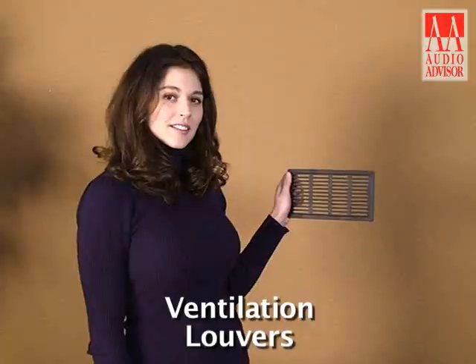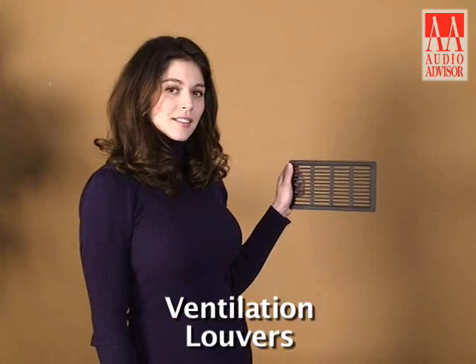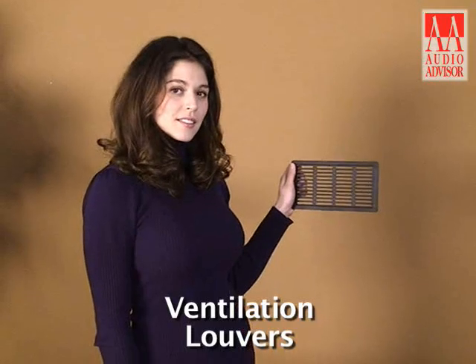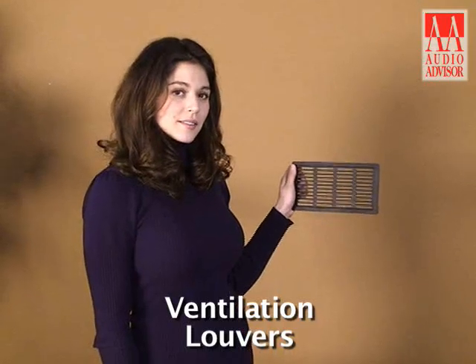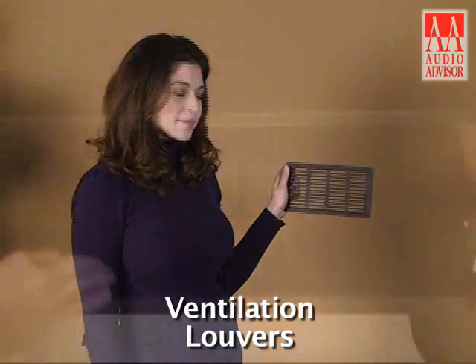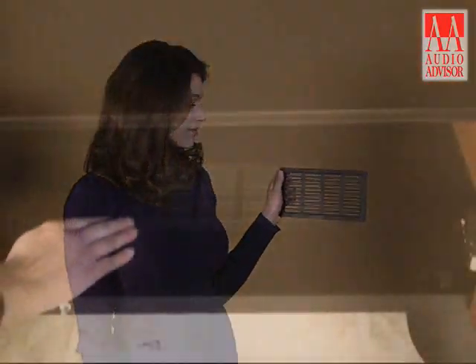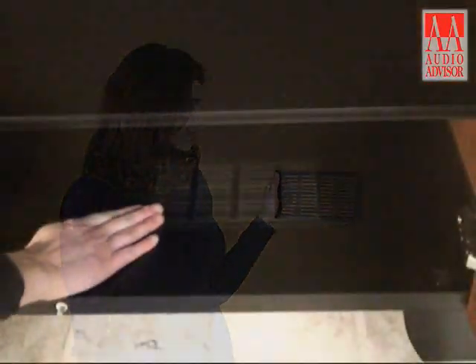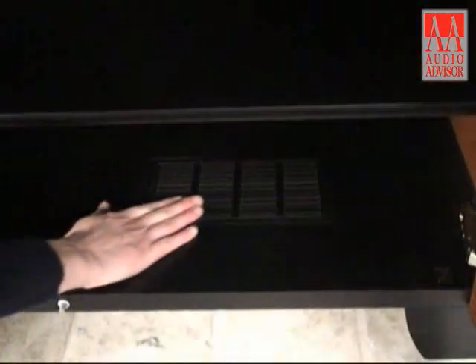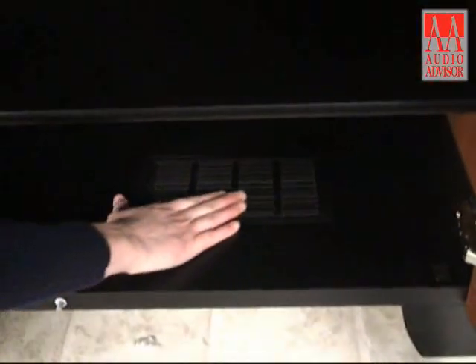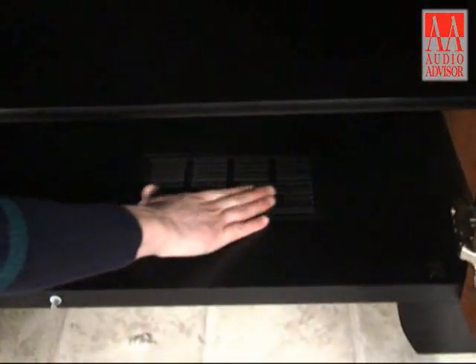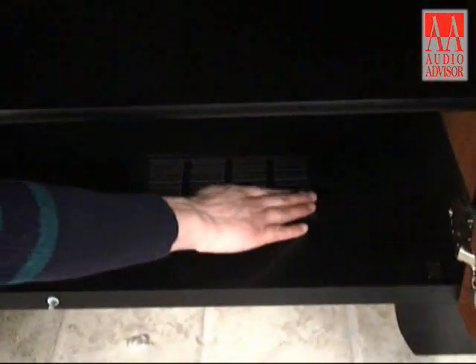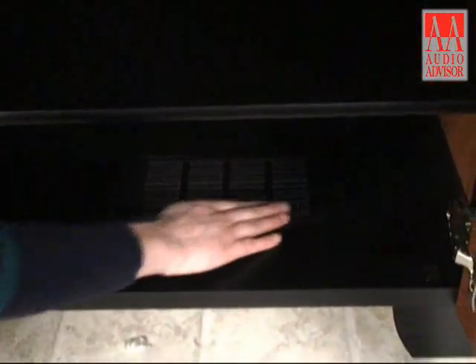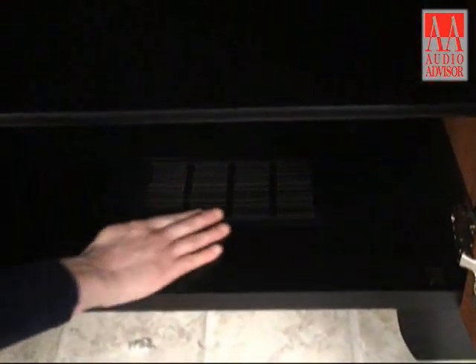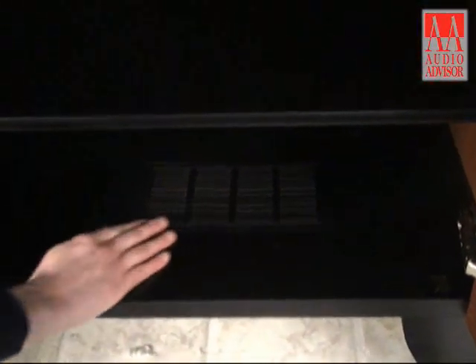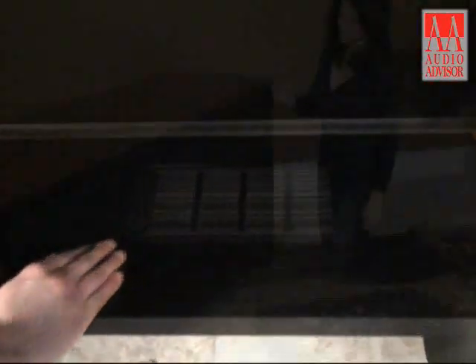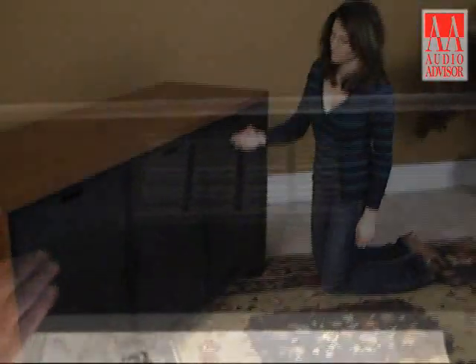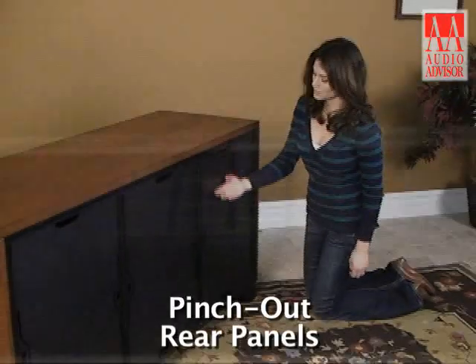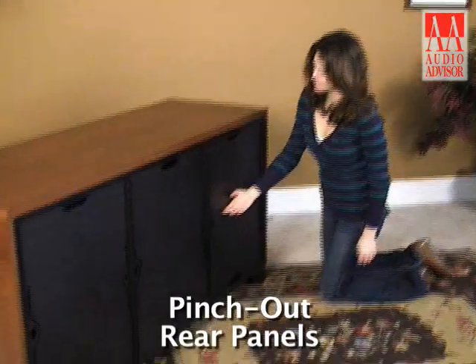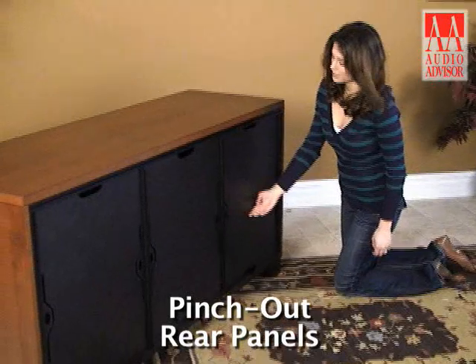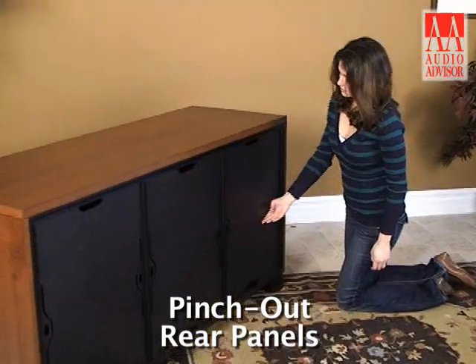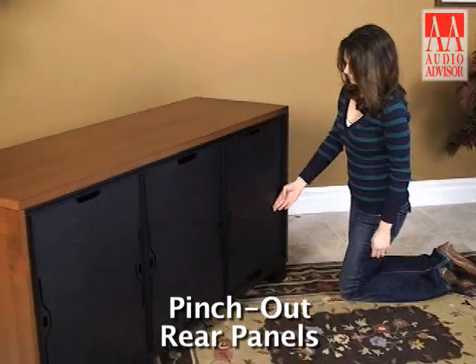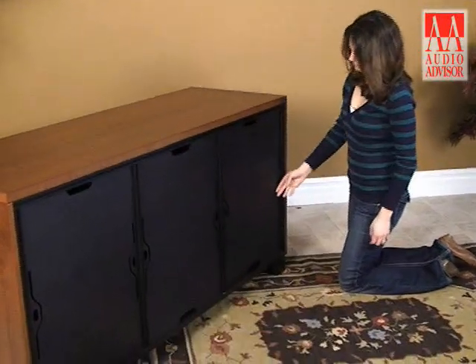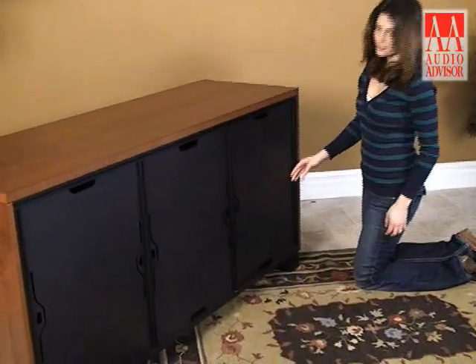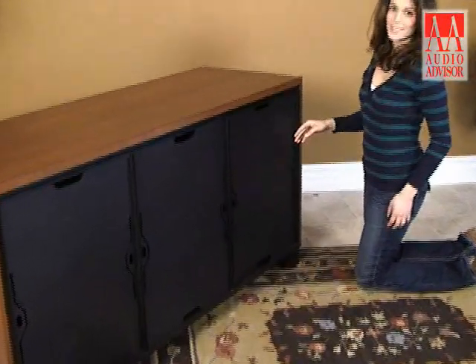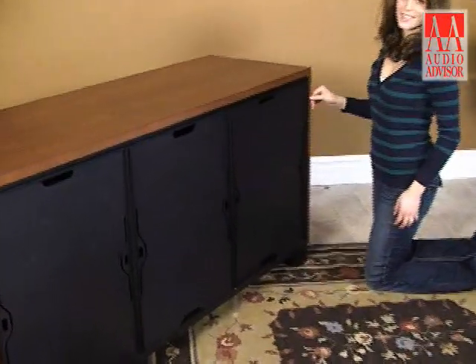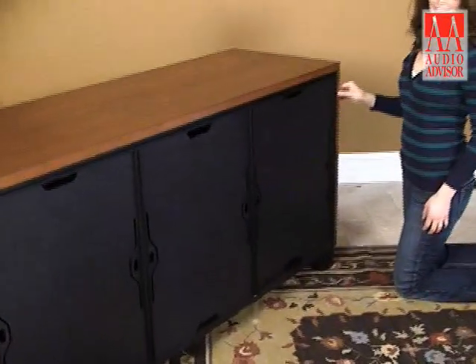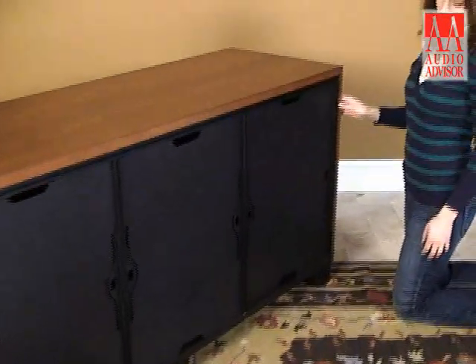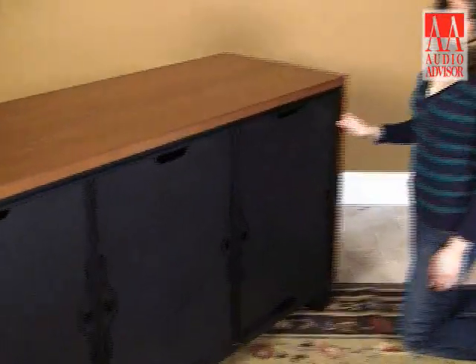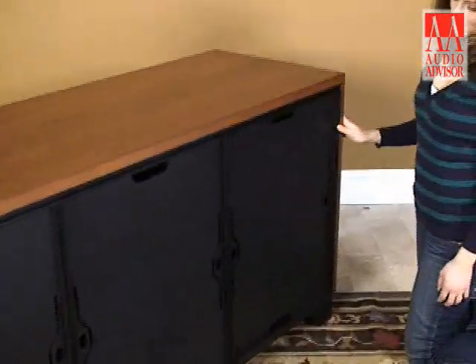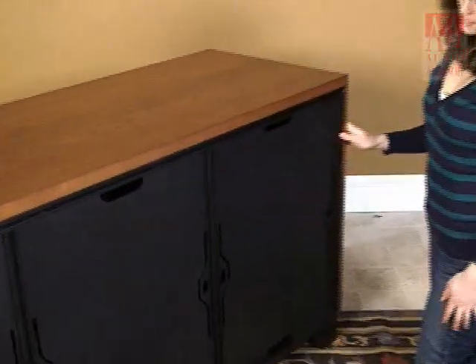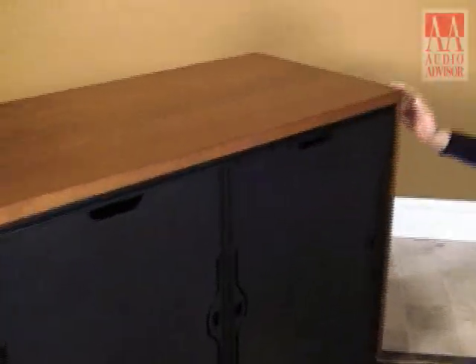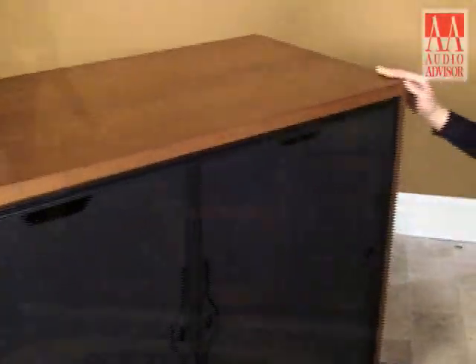Ventilation louvers in the cabinet bottoms help keep your gear running cooler. Pinch-out rear panels can be removed in seconds for easy access to your components.